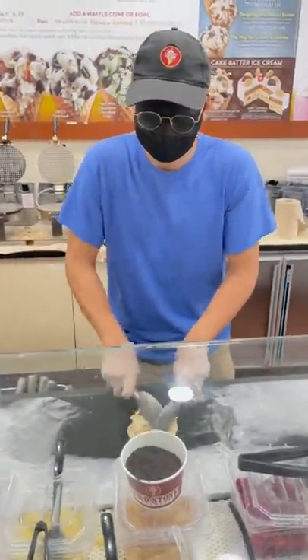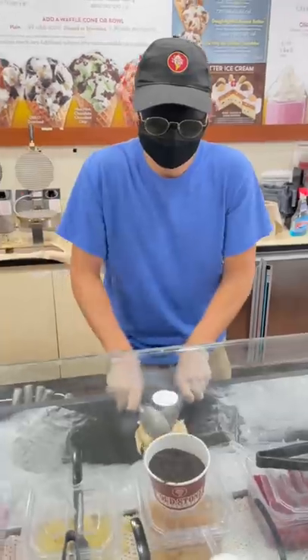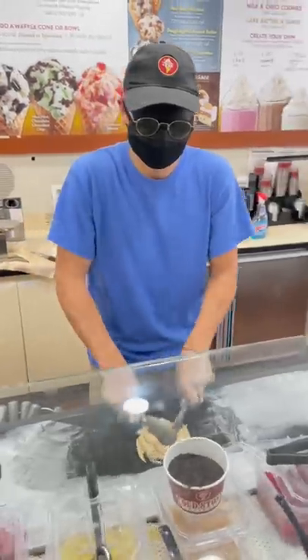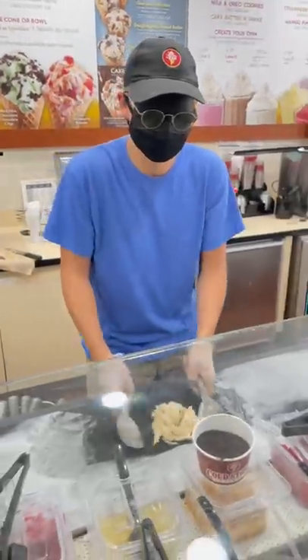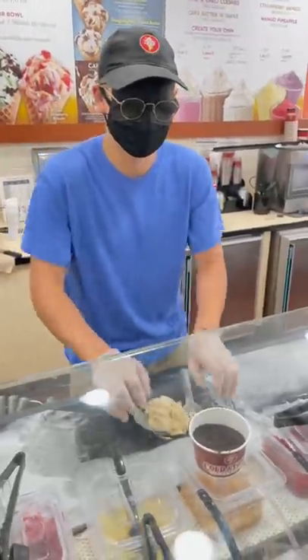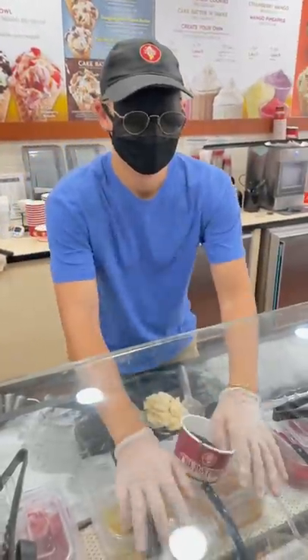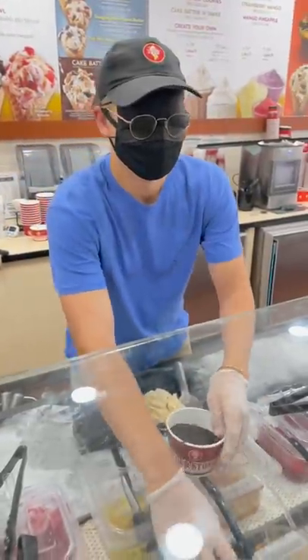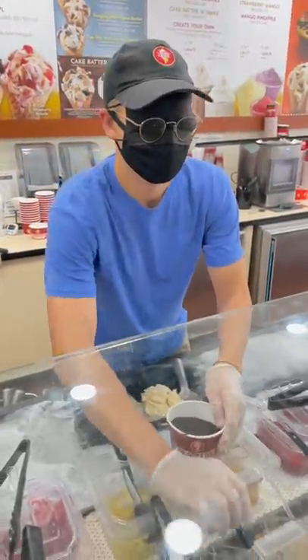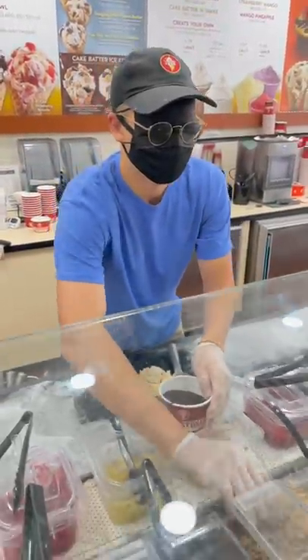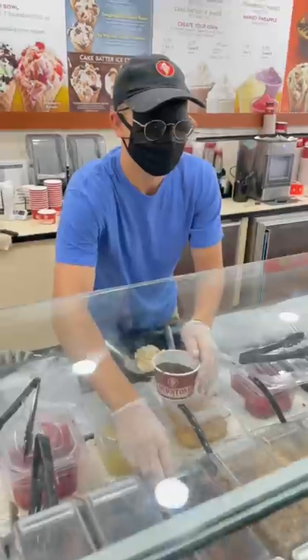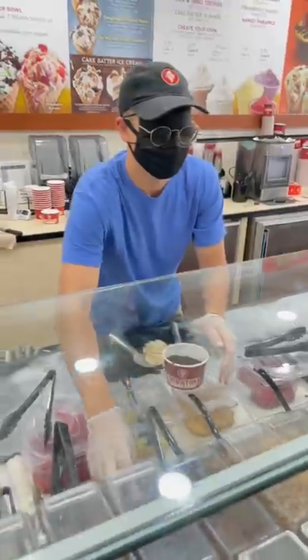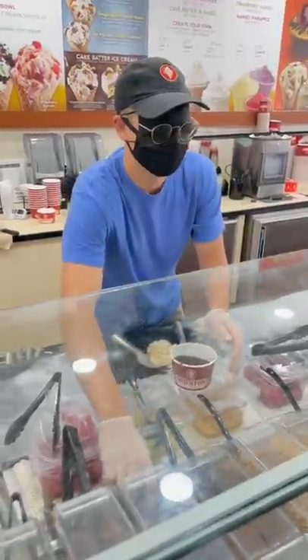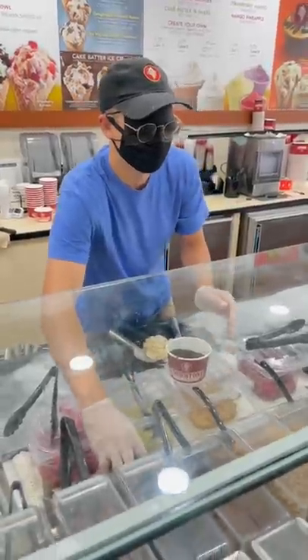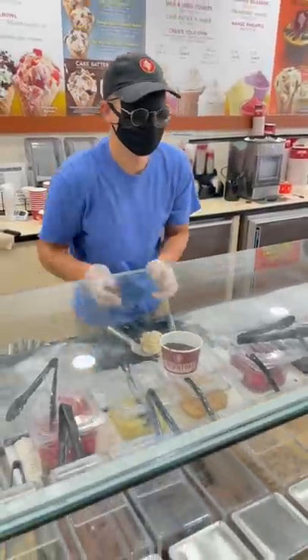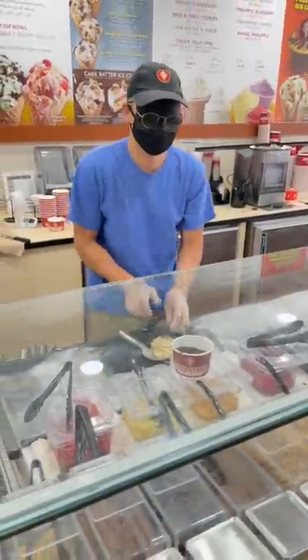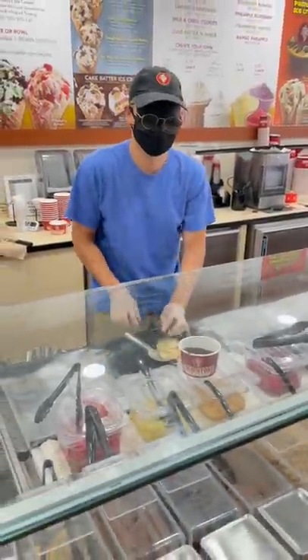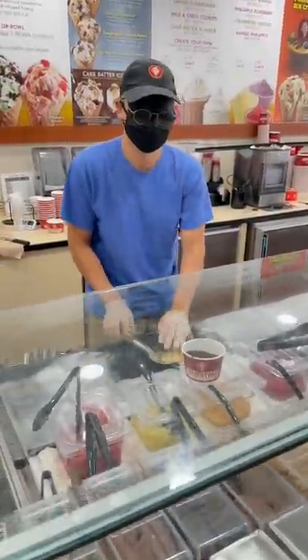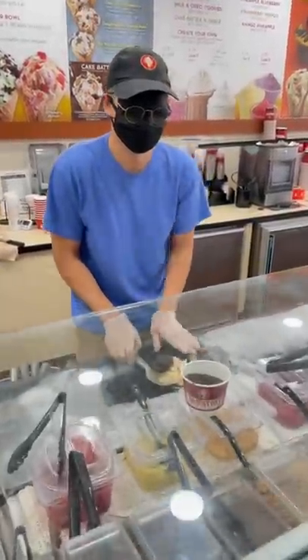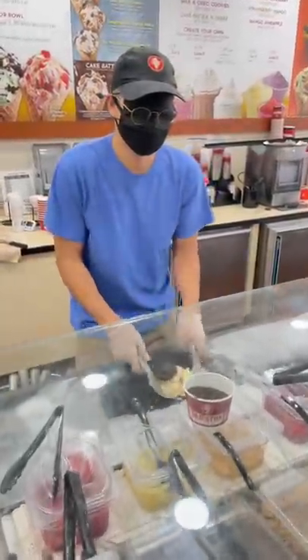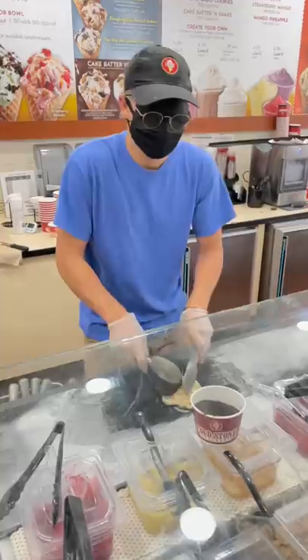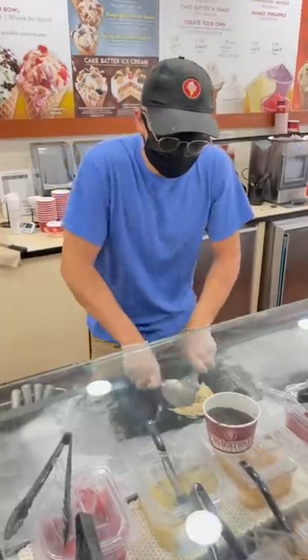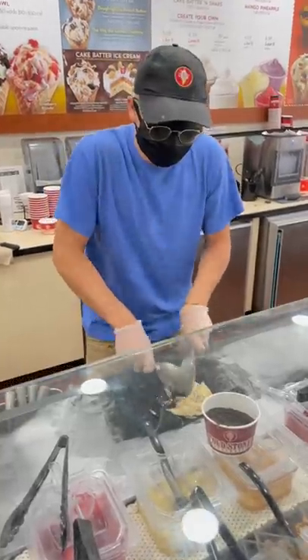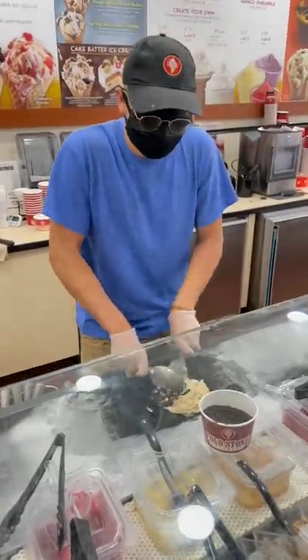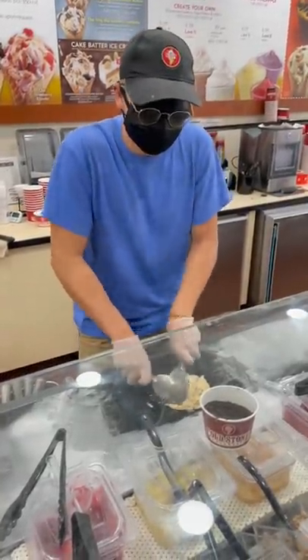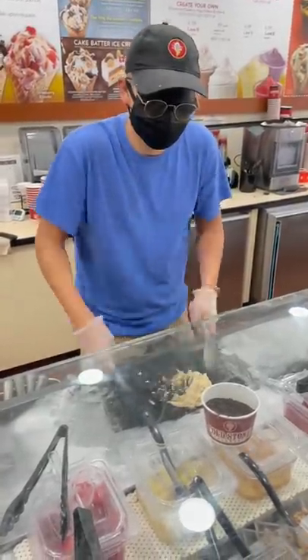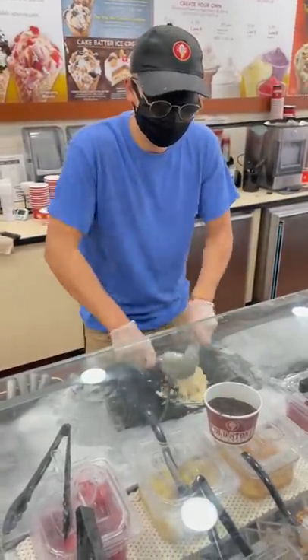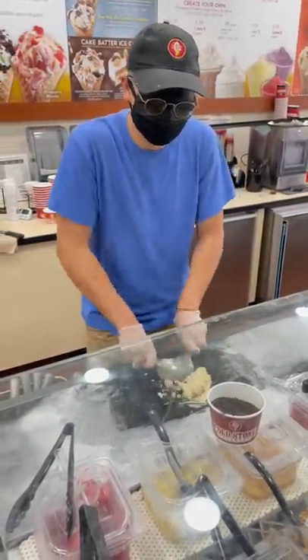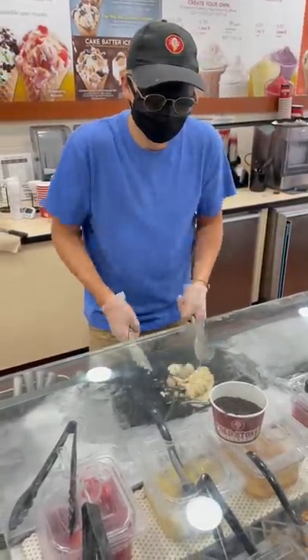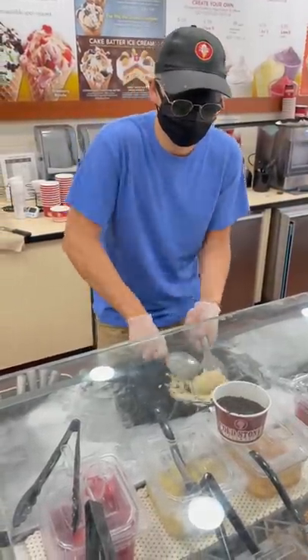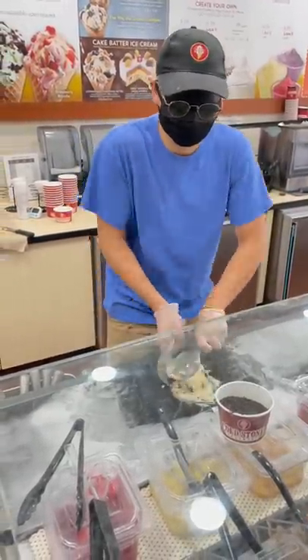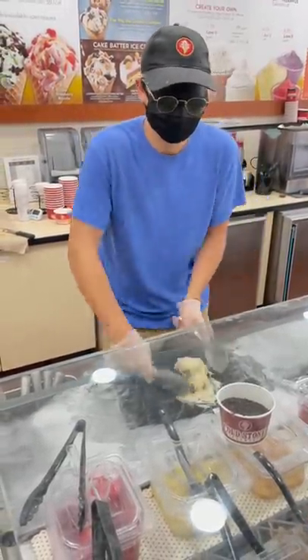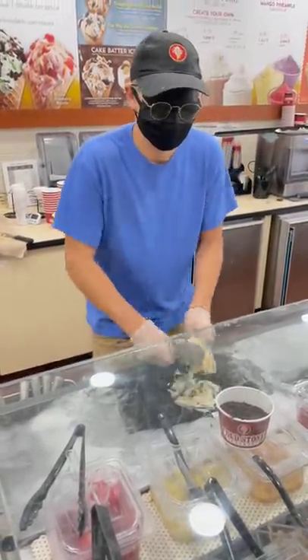I'm honestly pretty impressed by my memory right here. I could just feel around and figure out my way, and it really was not as hard as I was expecting. Once we found our two Oreos, it's time to throw those on top of the ice cream and then we get to start chop chop fold folding this all together. This is the part where my muscle memory really came into play.